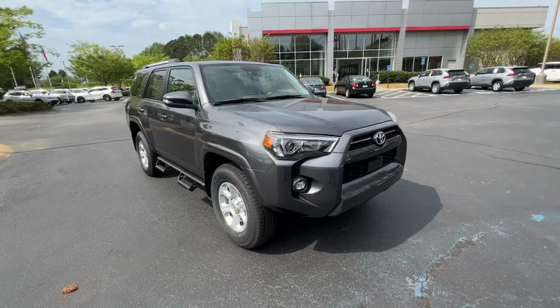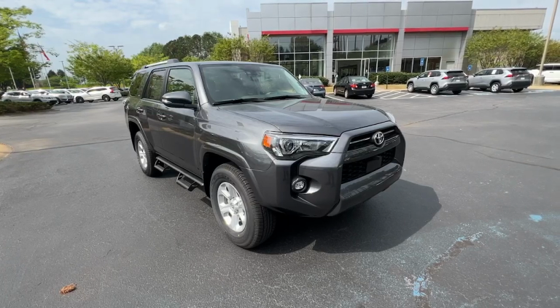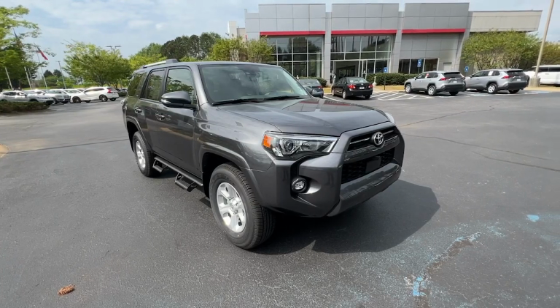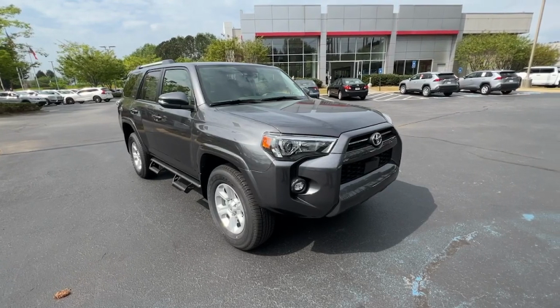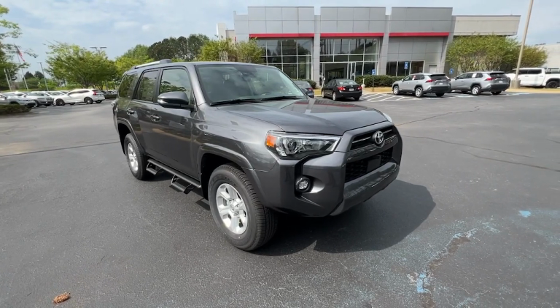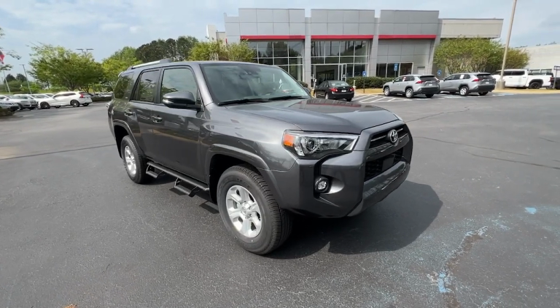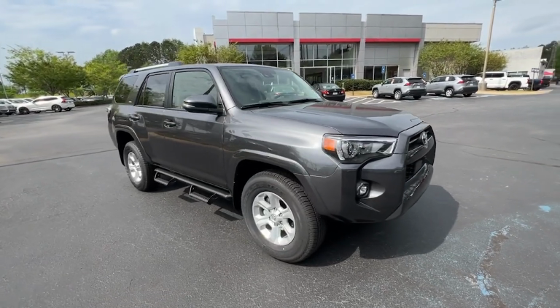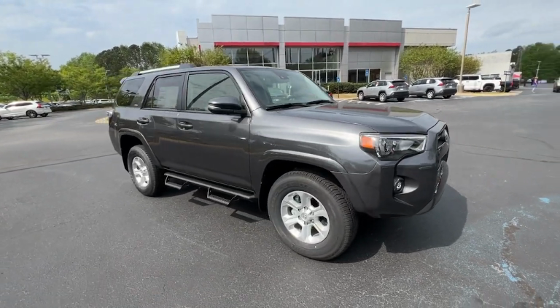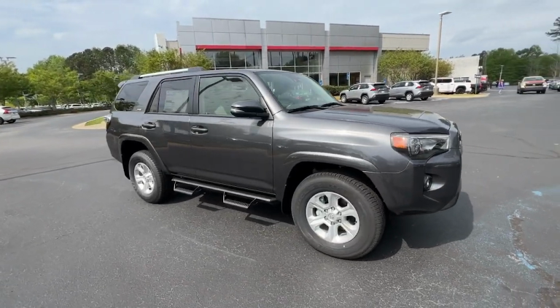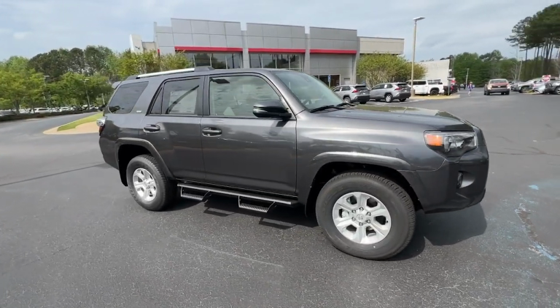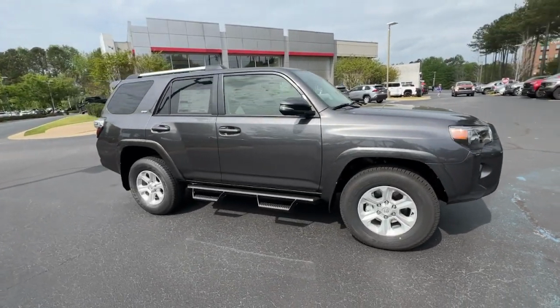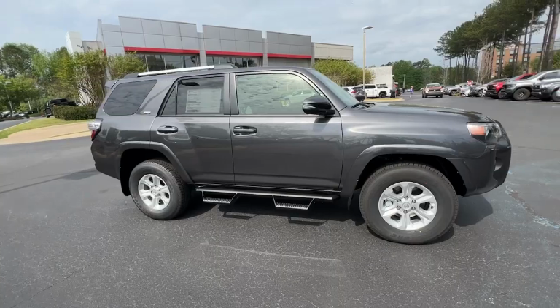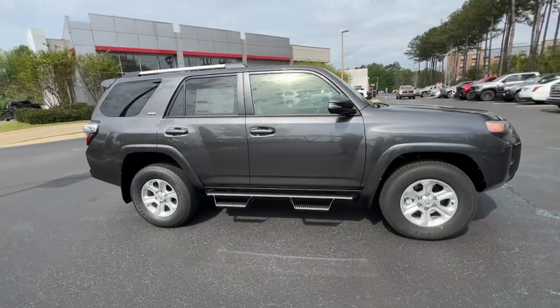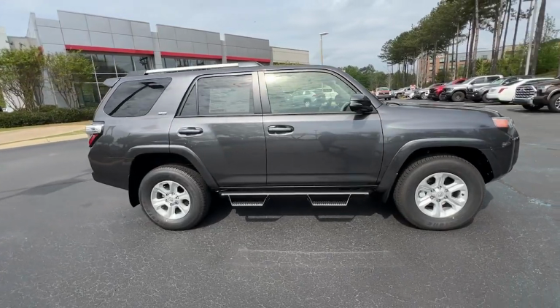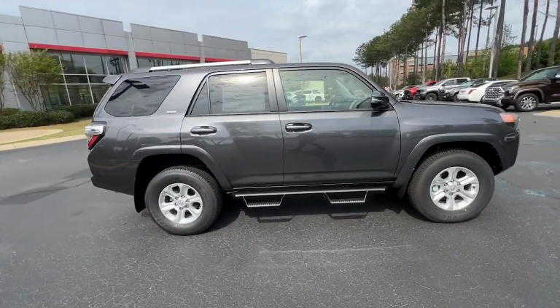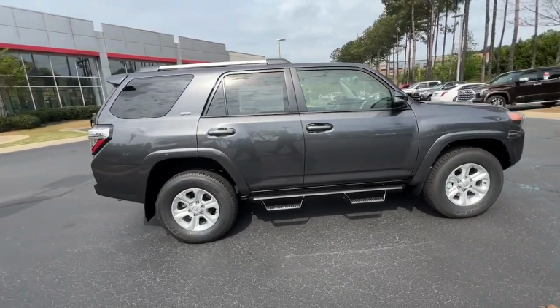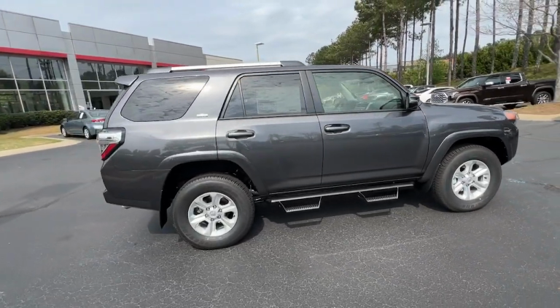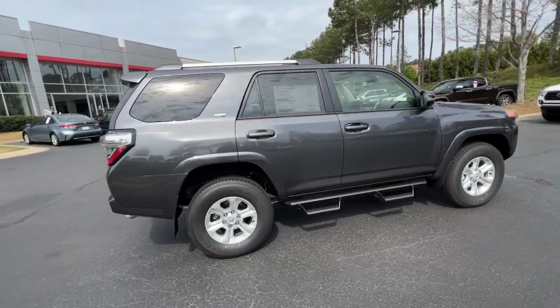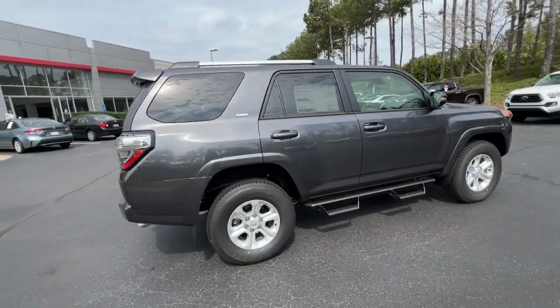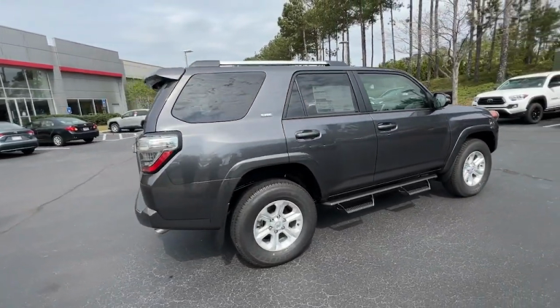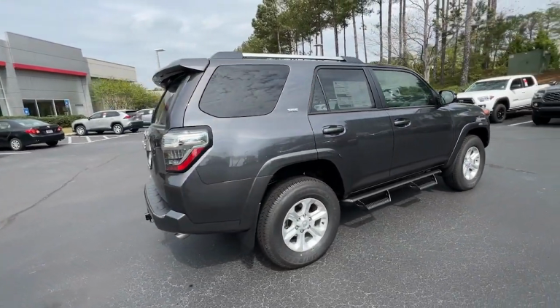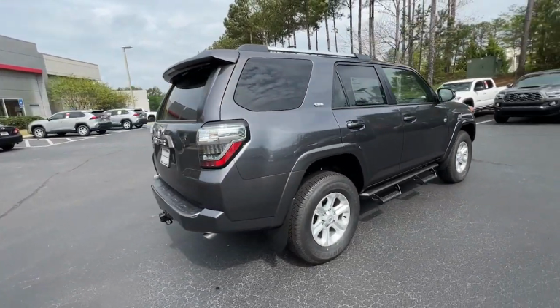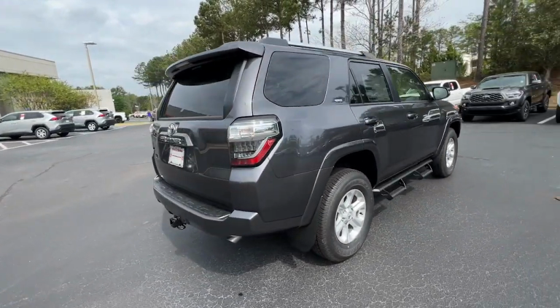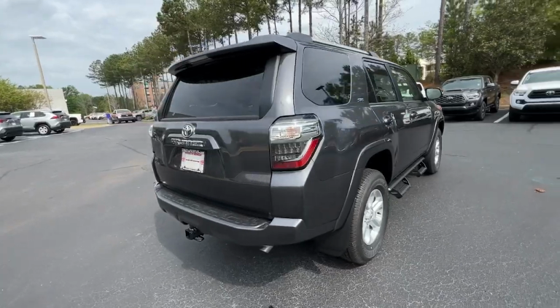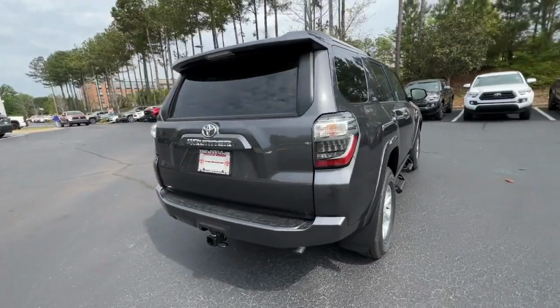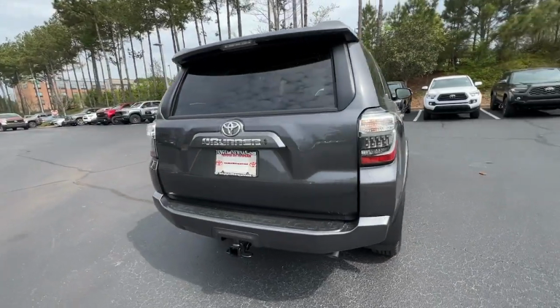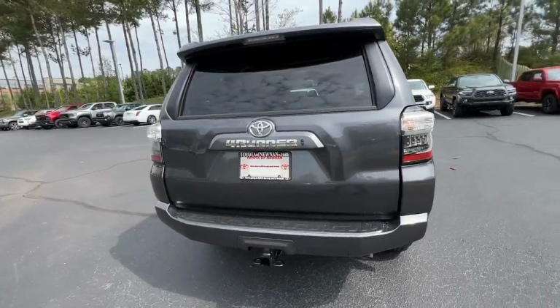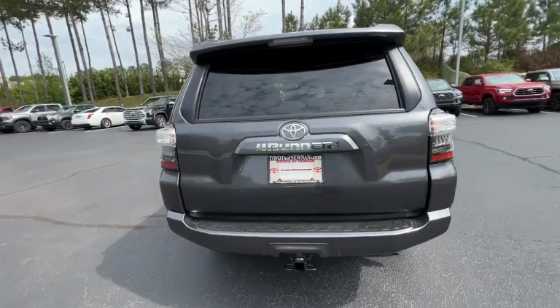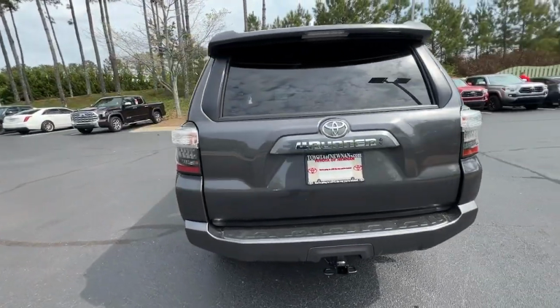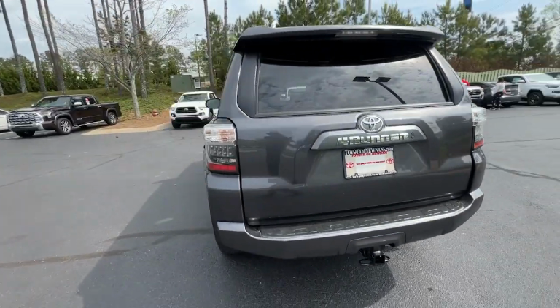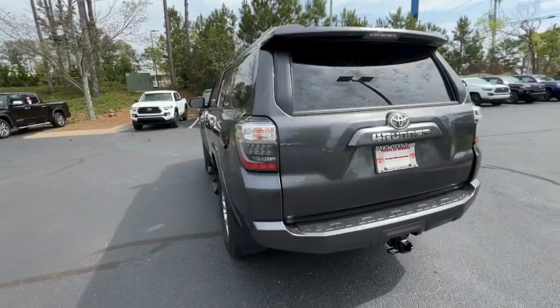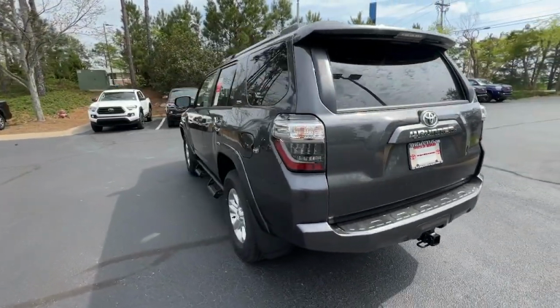This could be the car for you. The 2023 Toyota 4Runner. Here's a capable 4Runner that offers impressive off-road ruggedness, a comfortable interior, family-friendly design, and impressive towing capacity.